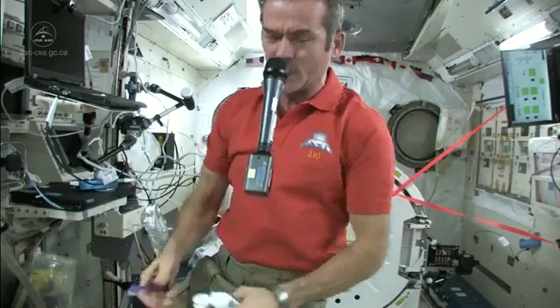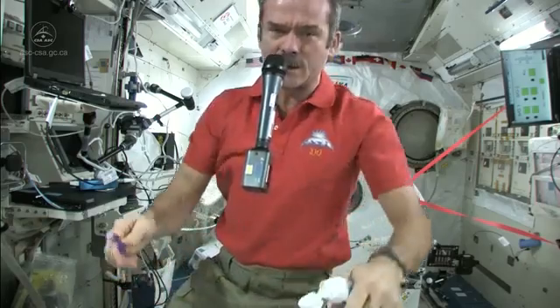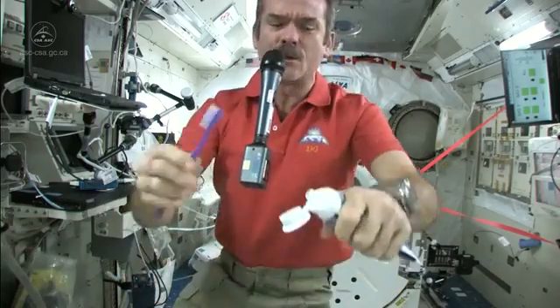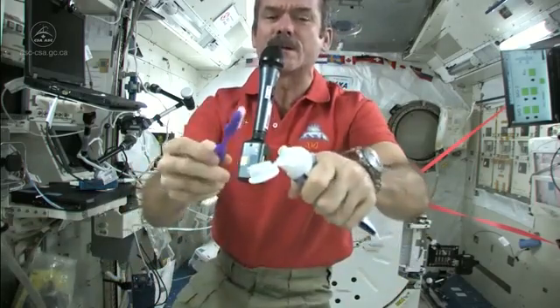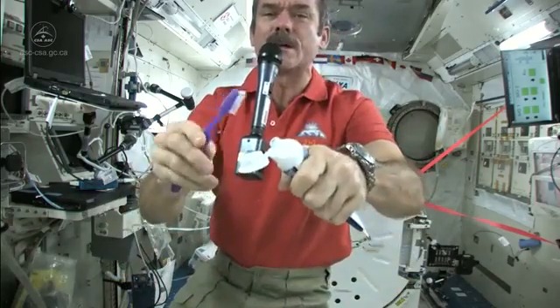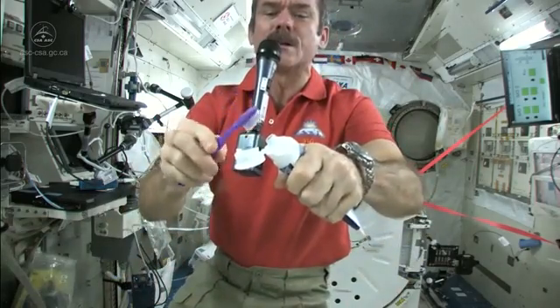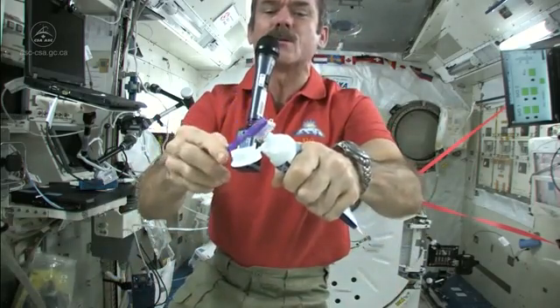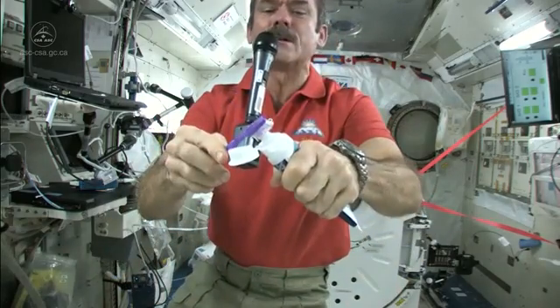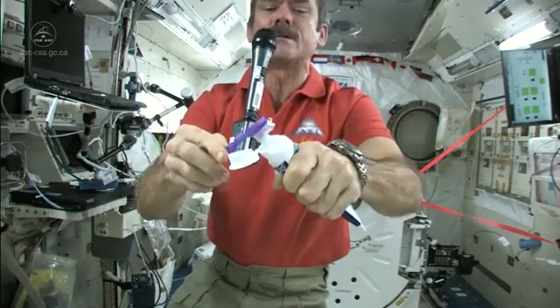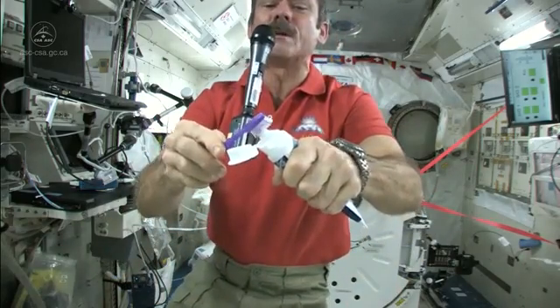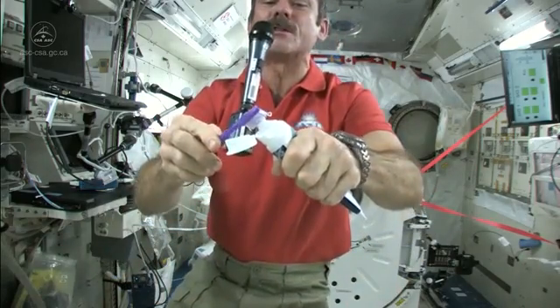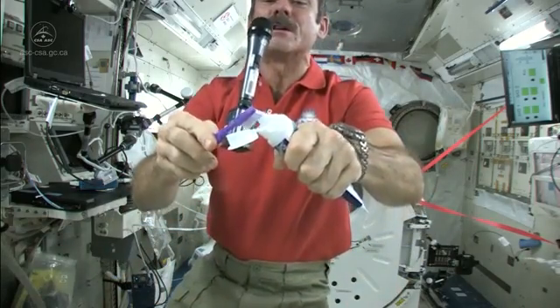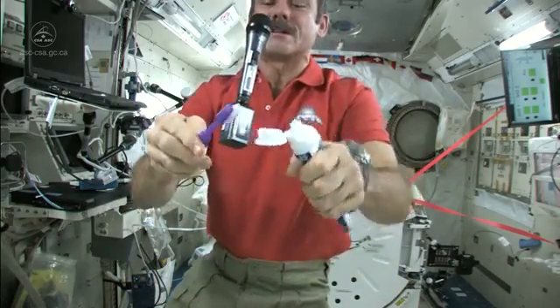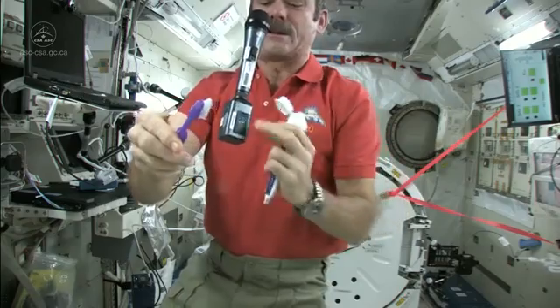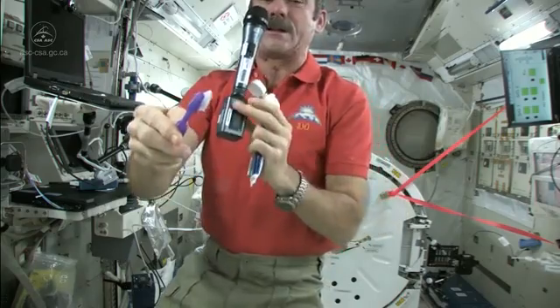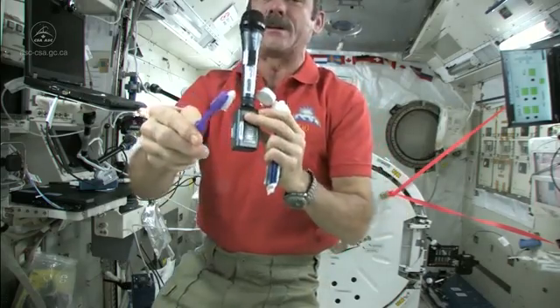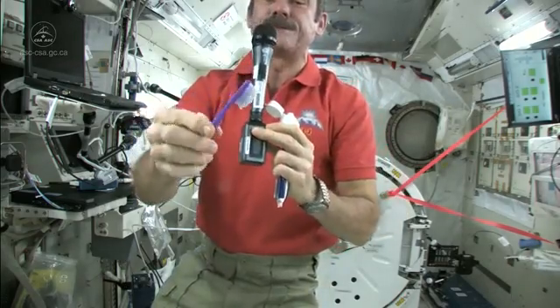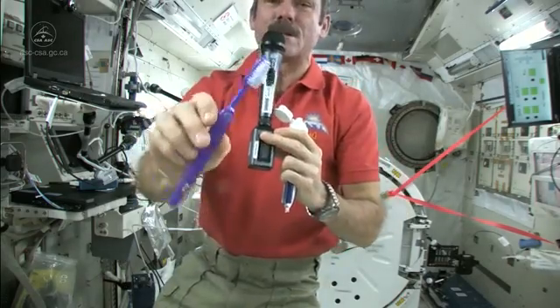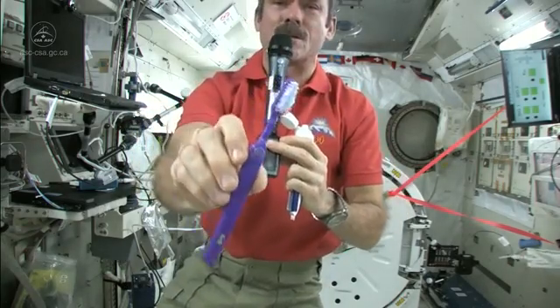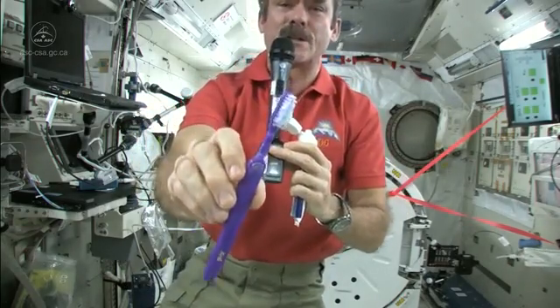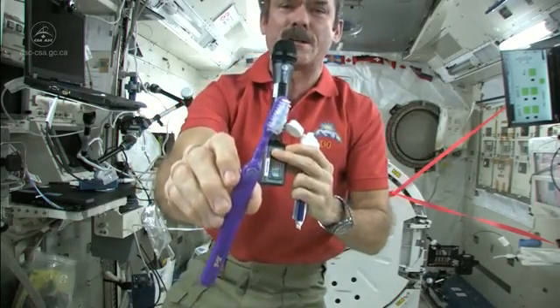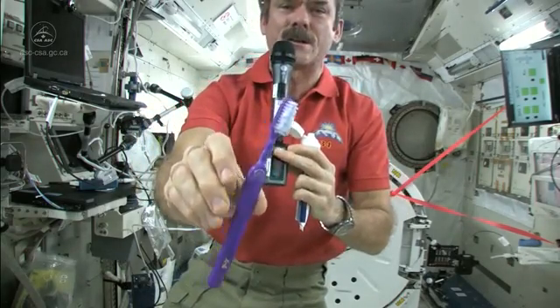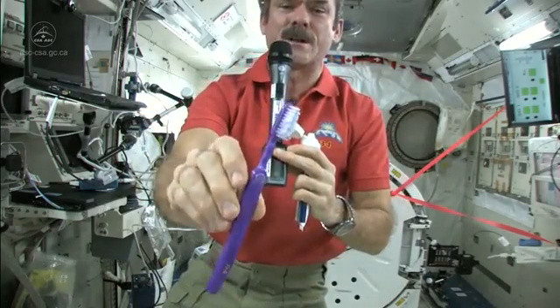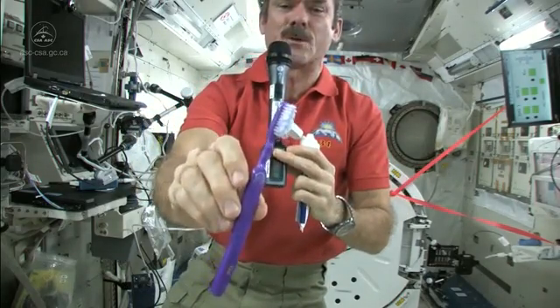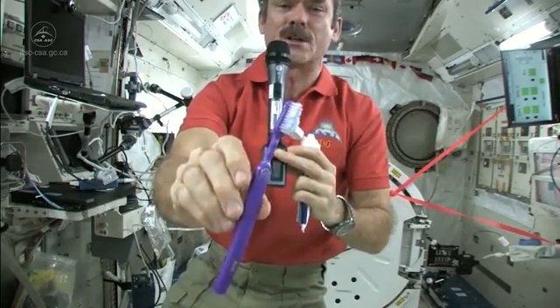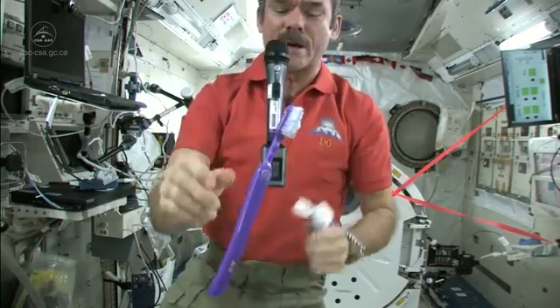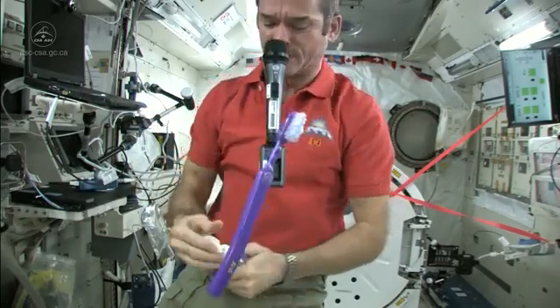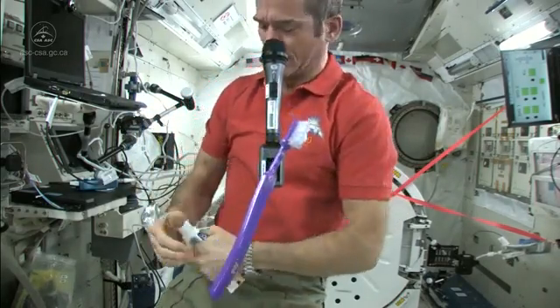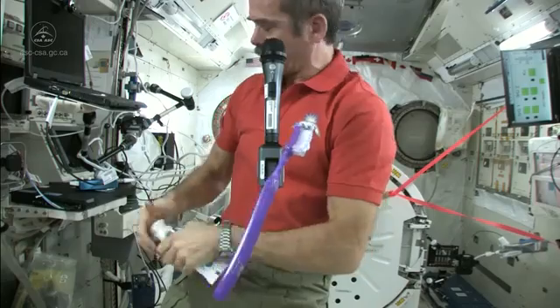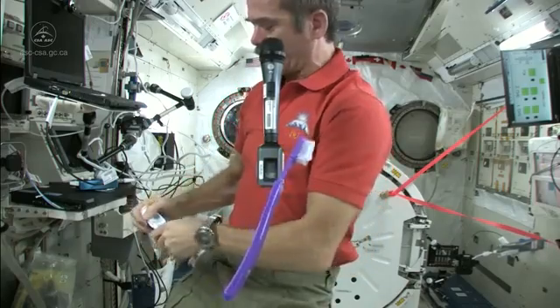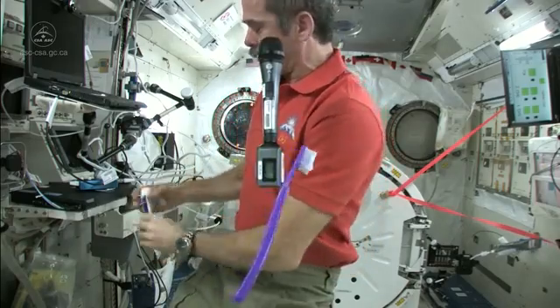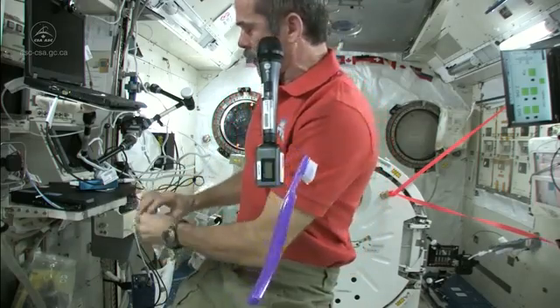We just use standard toothpaste in space. Squeeze a little on — not too much, because you're going to have to clean it up later. Okay, so there's my toothpaste on my toothbrush. It's wet, it's ready to go, it's loaded.